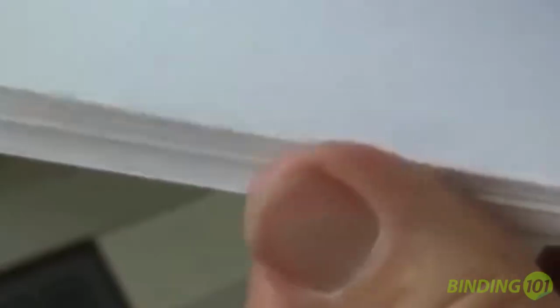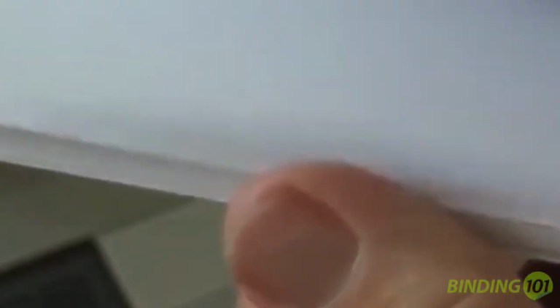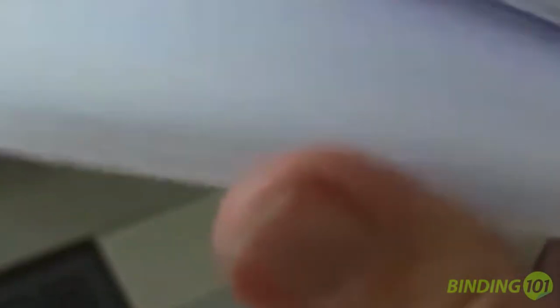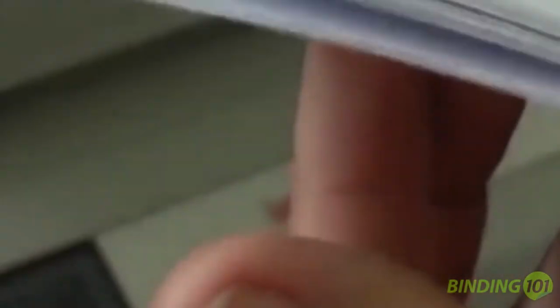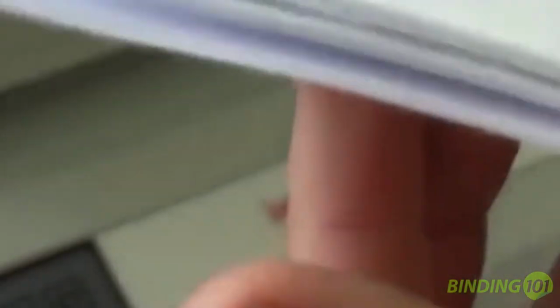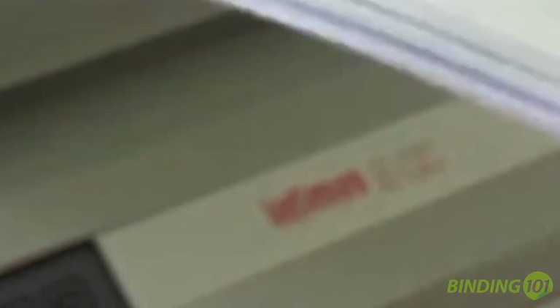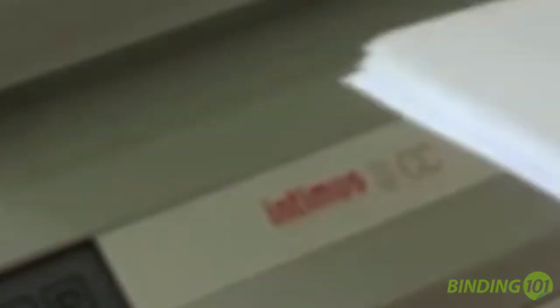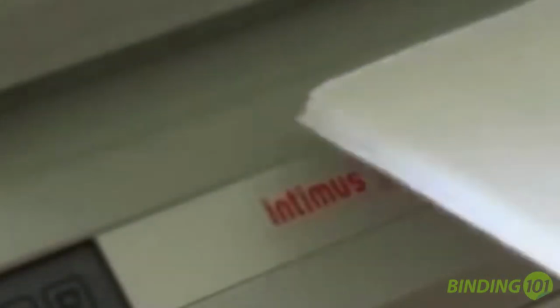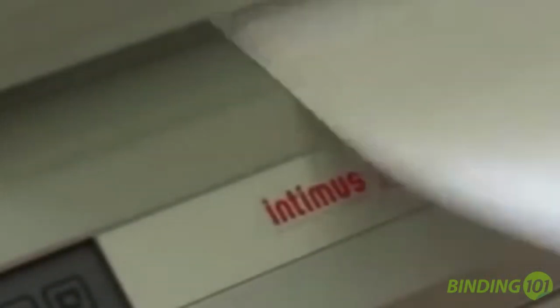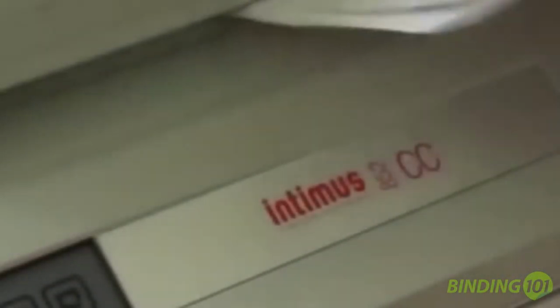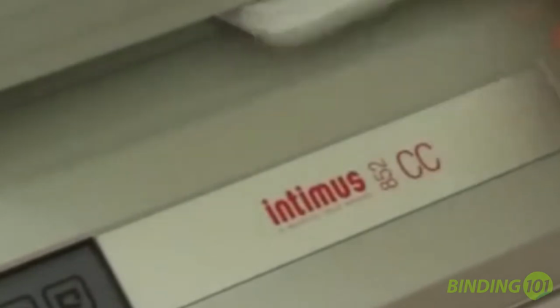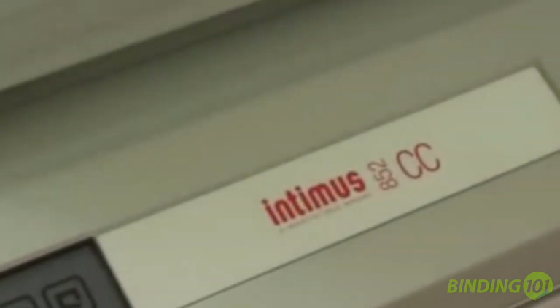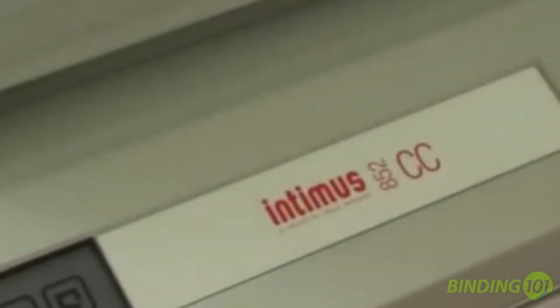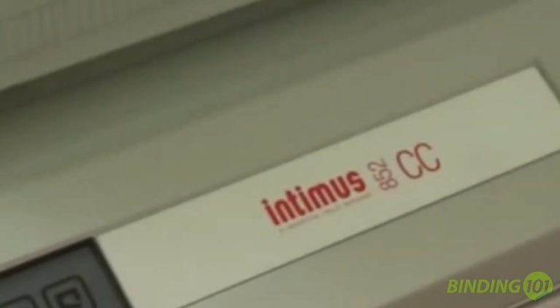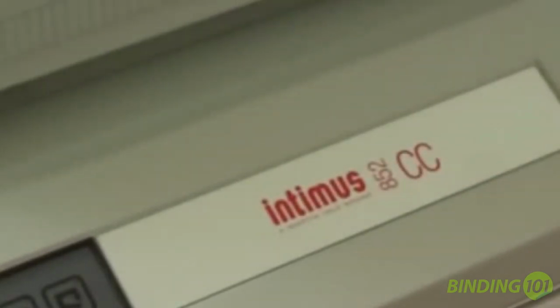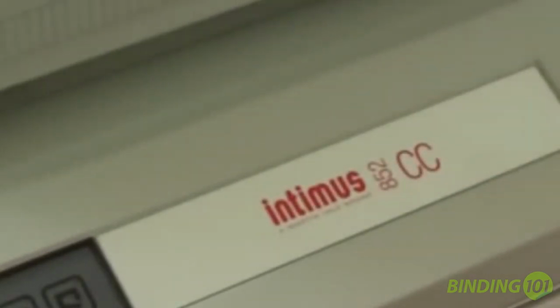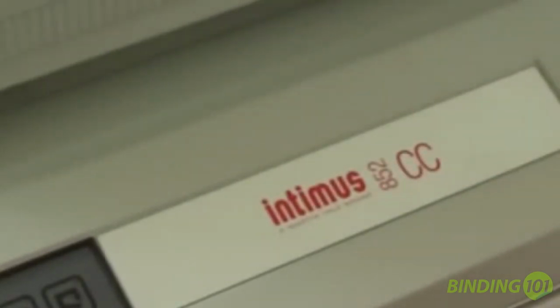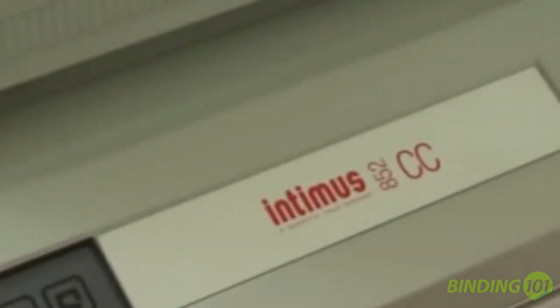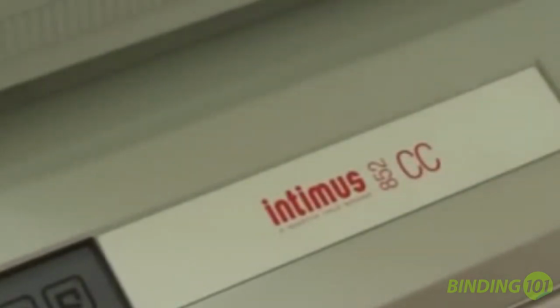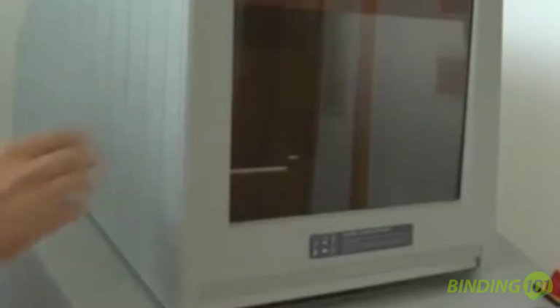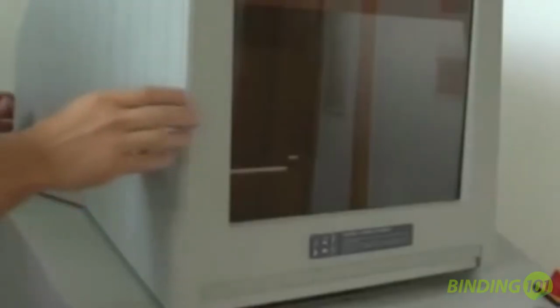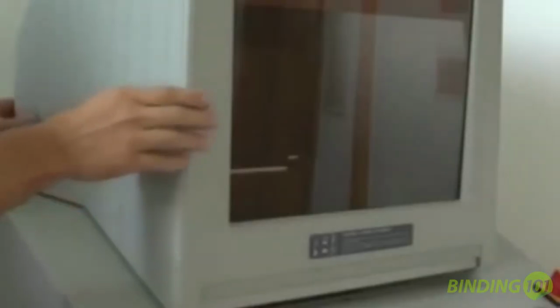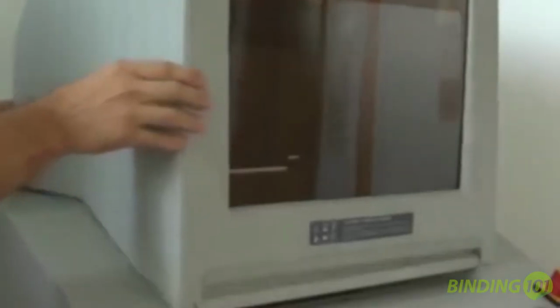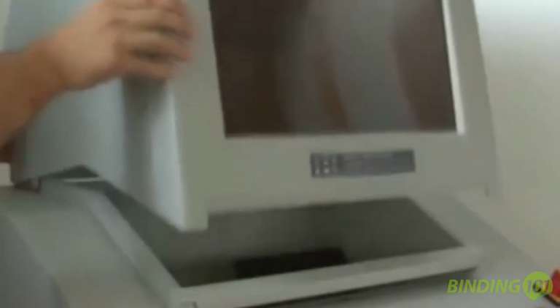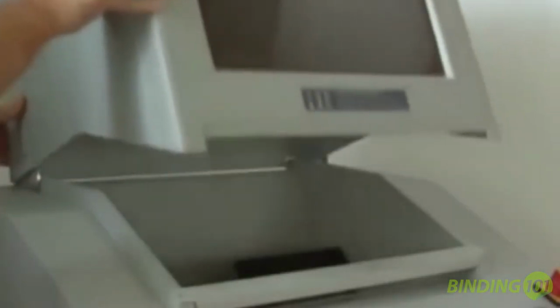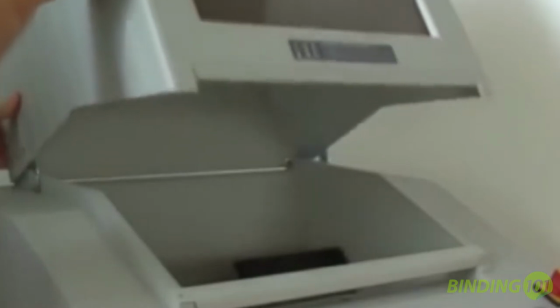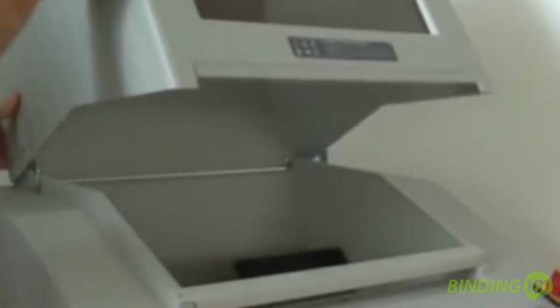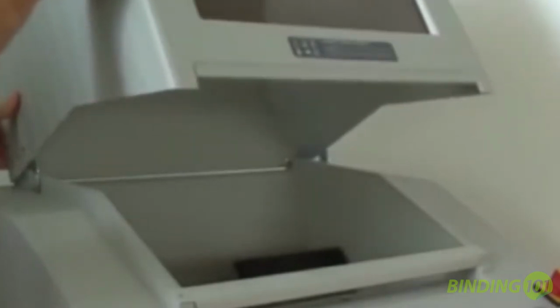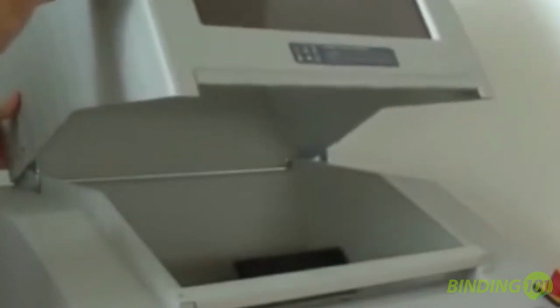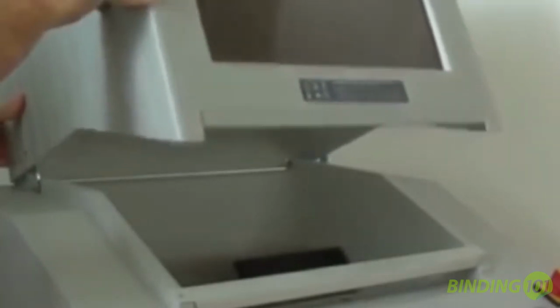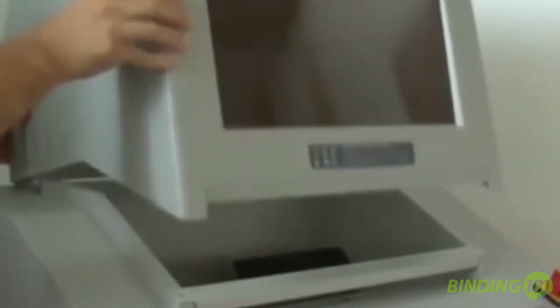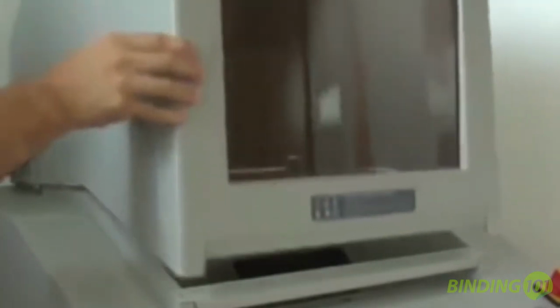It will shred up to 80 sheets of standard copy paper through the paper feed, and it can run at speeds up to 47 feet per minute. An automatic stop function protects your users when the door or hopper cover are open.